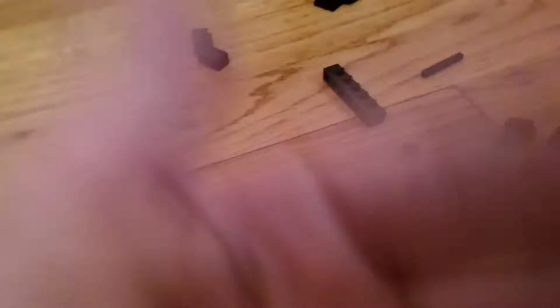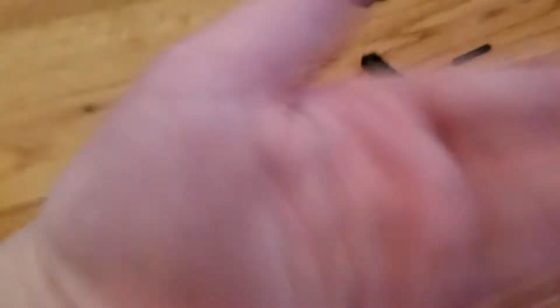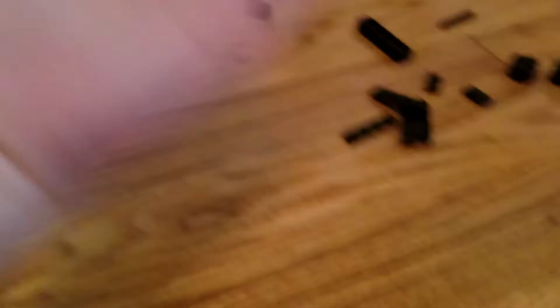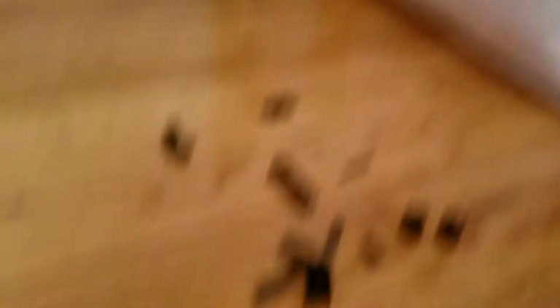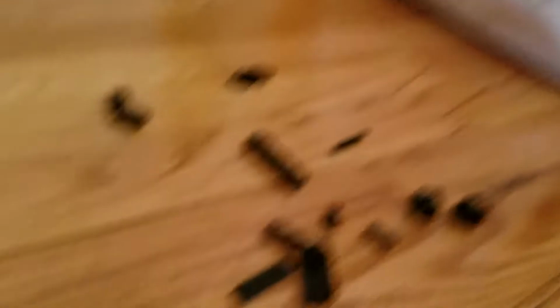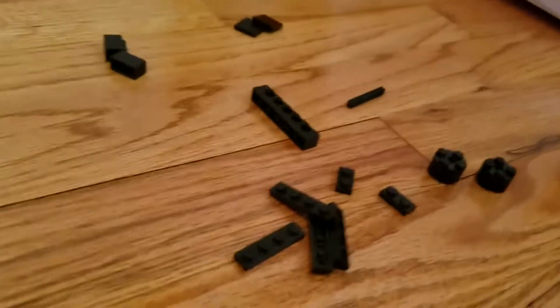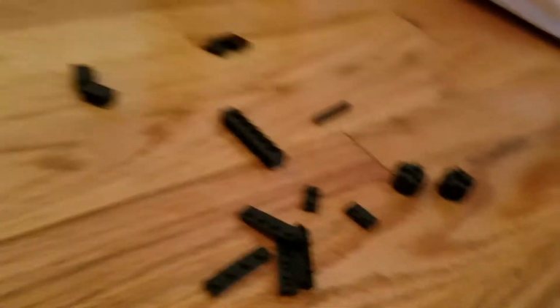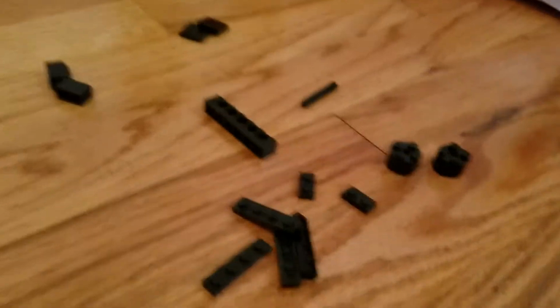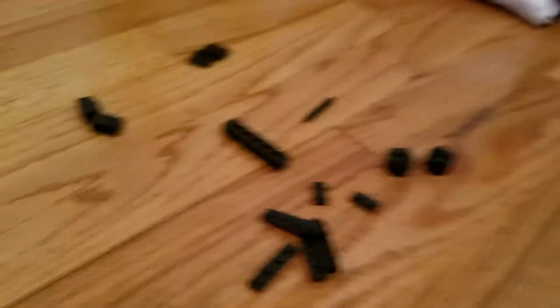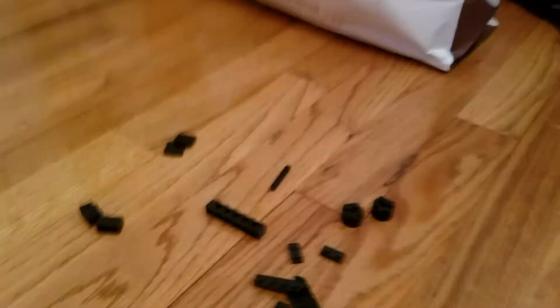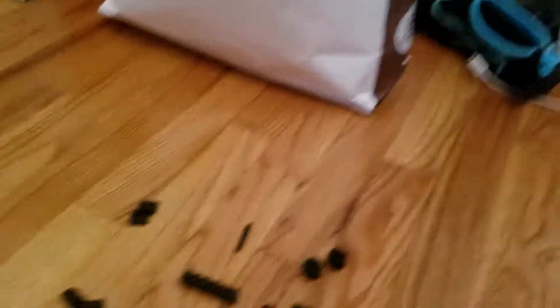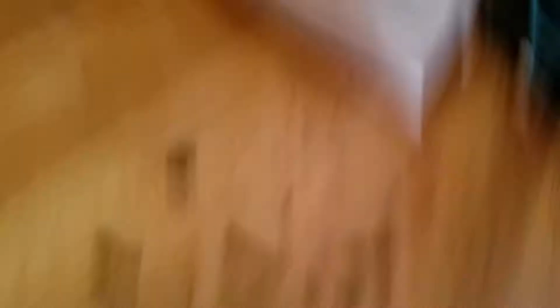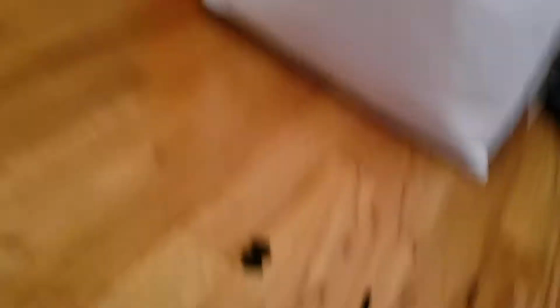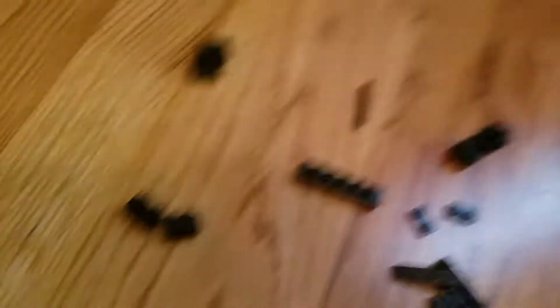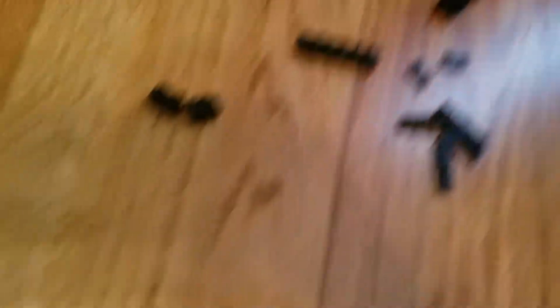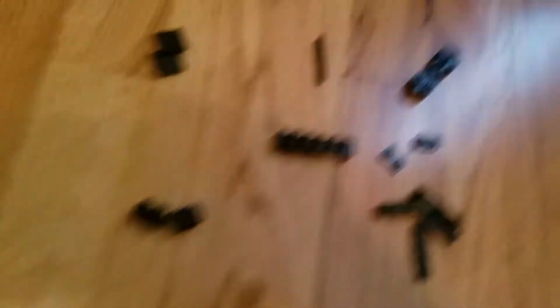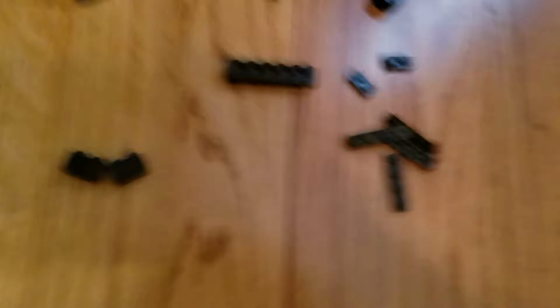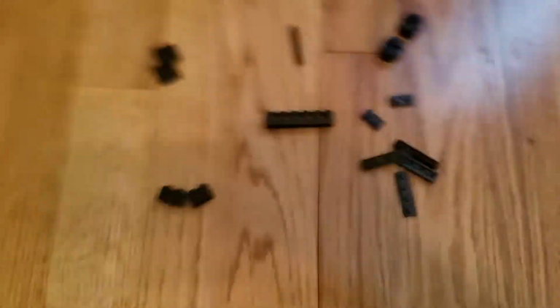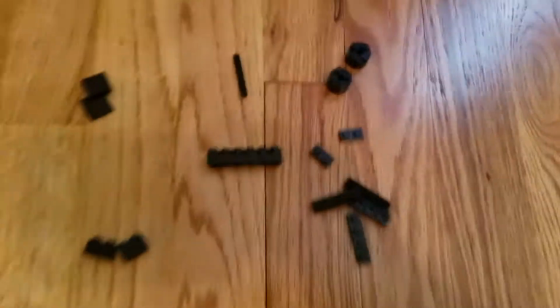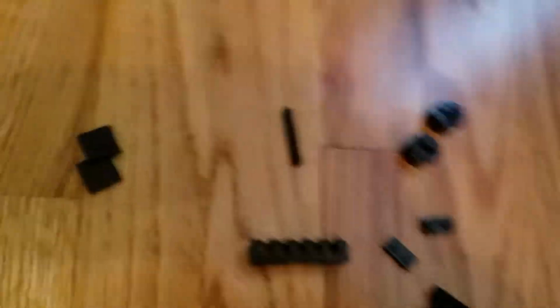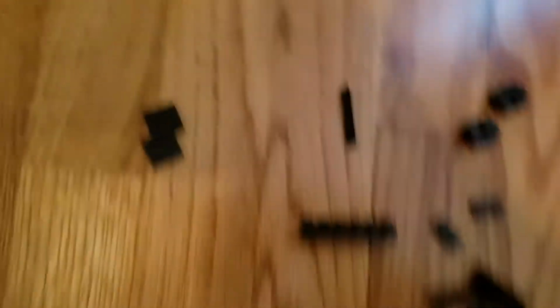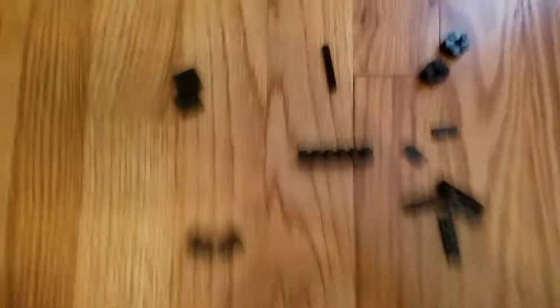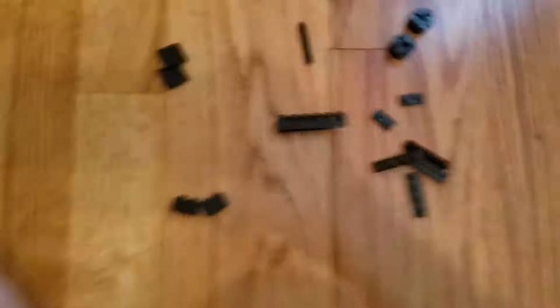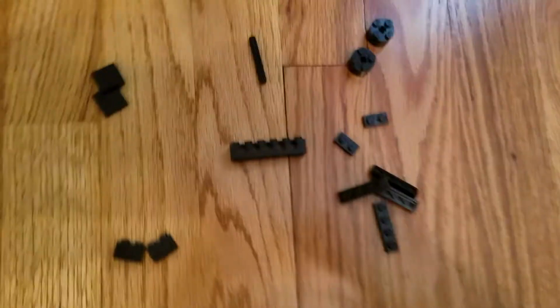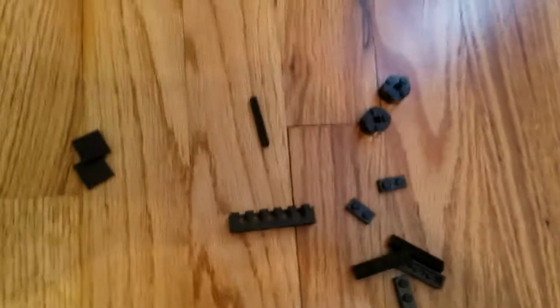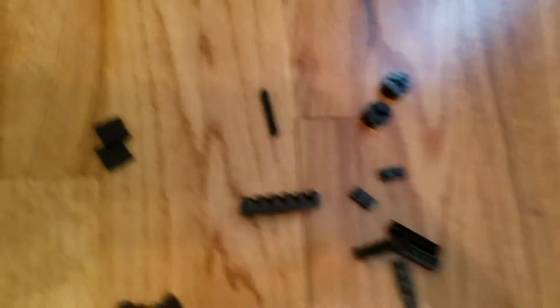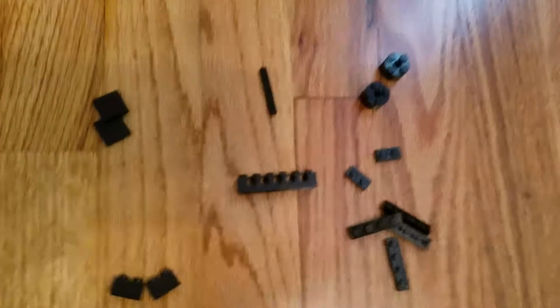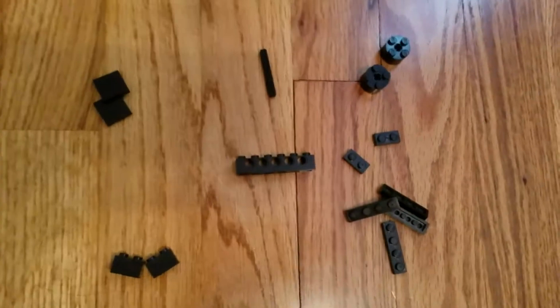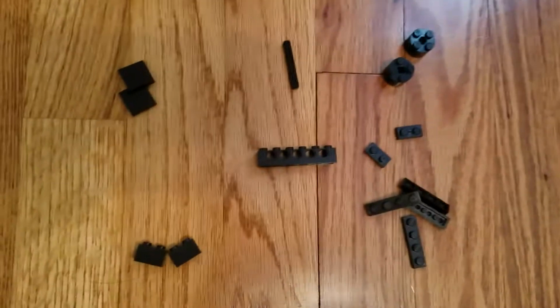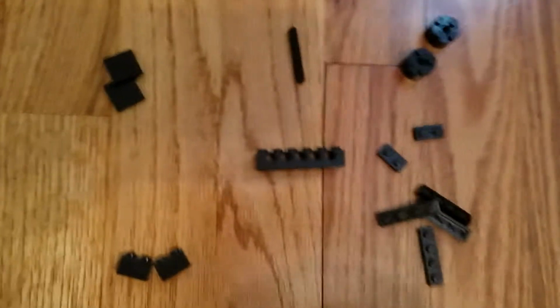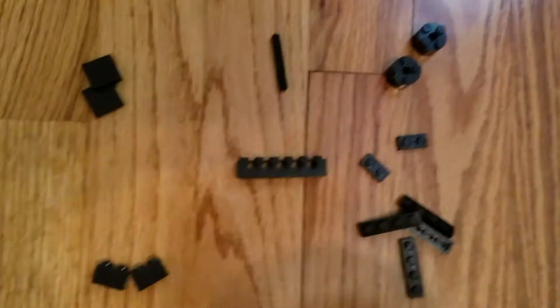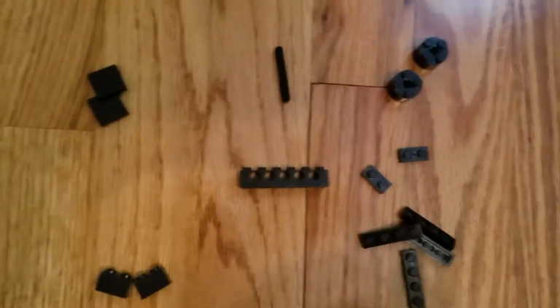Hello everybody, my name is CSSD, welcome back to another video. As you can see in the title, this is how to make a homemade Lego fidget spinner. It's pretty easy and the parts are not even that rare.